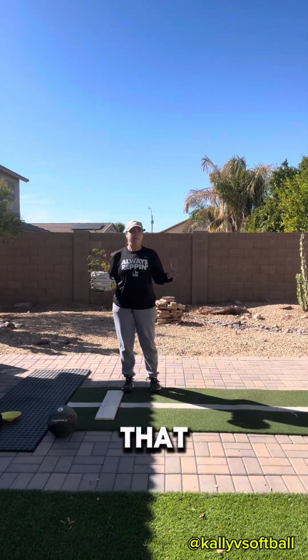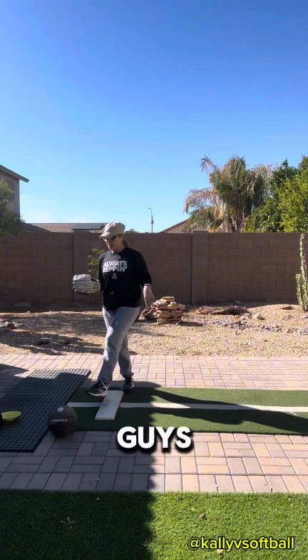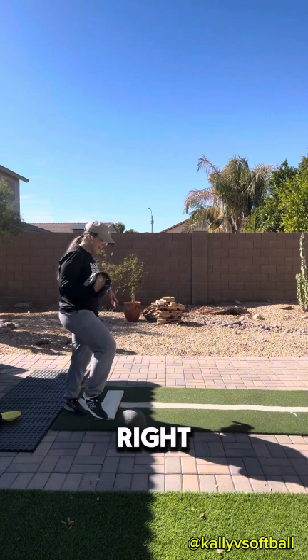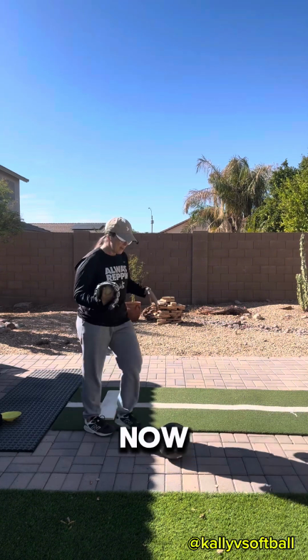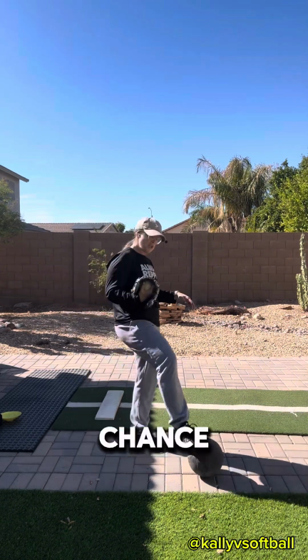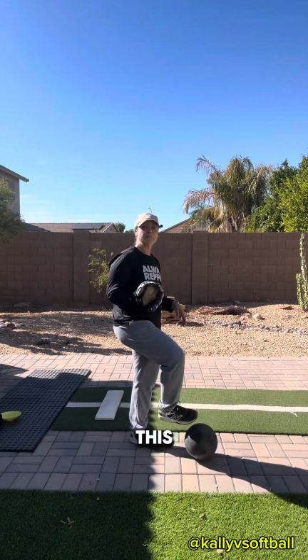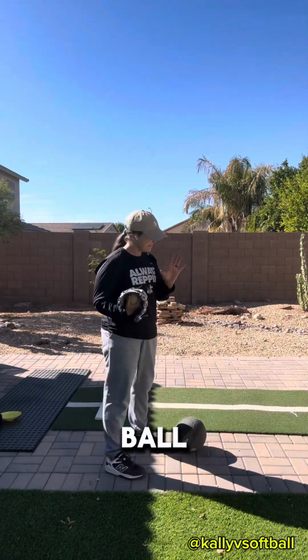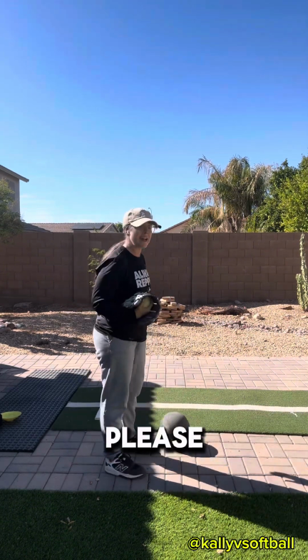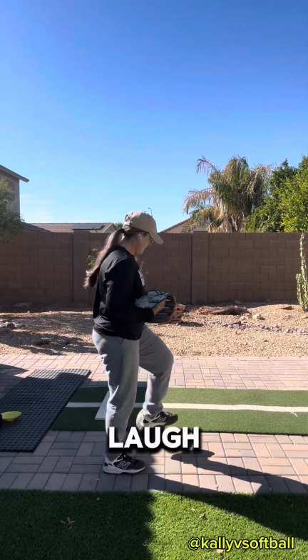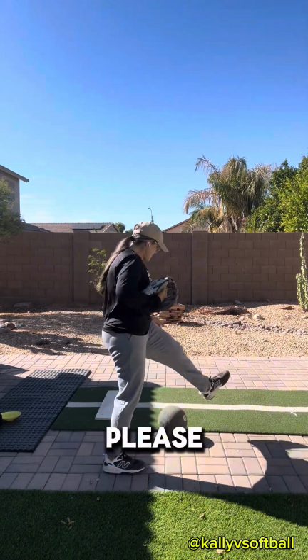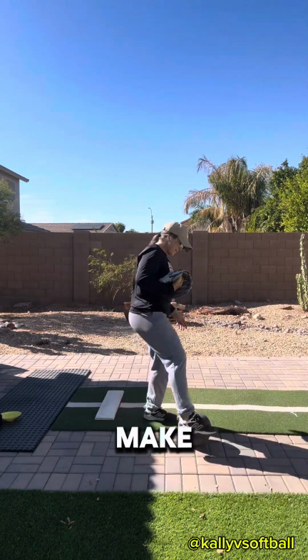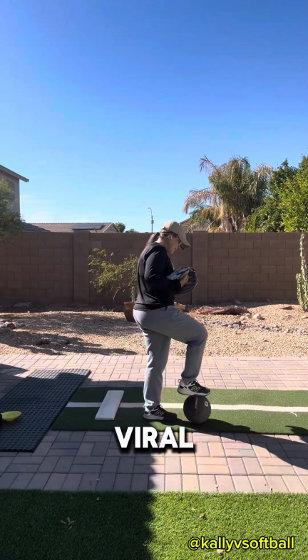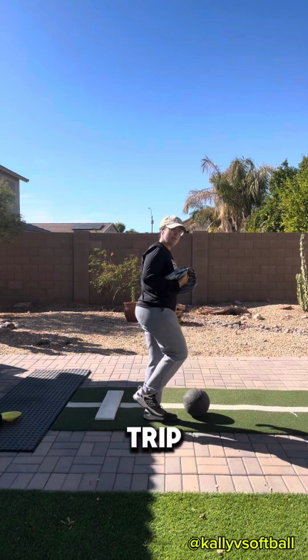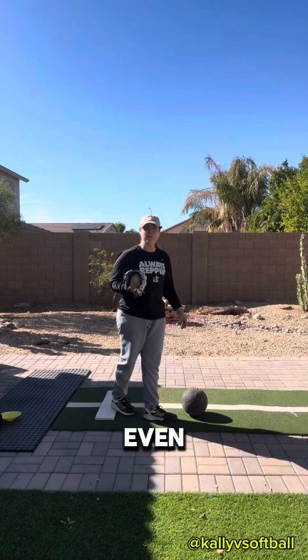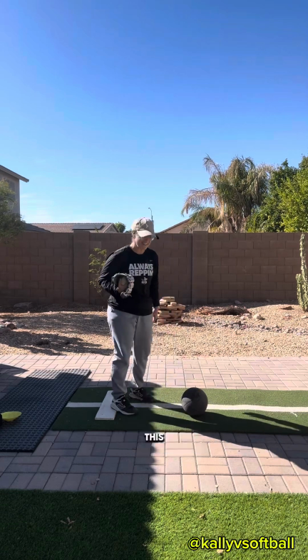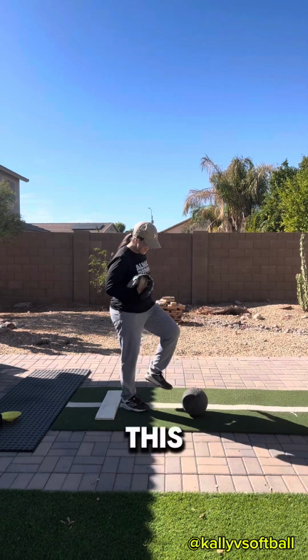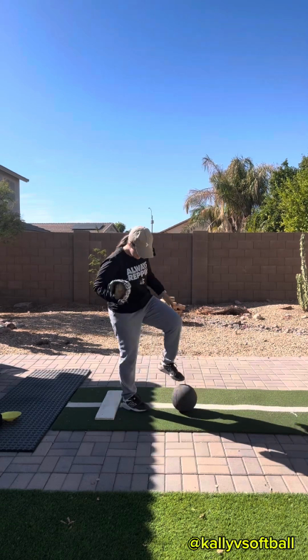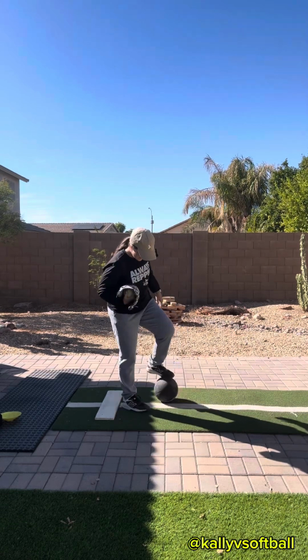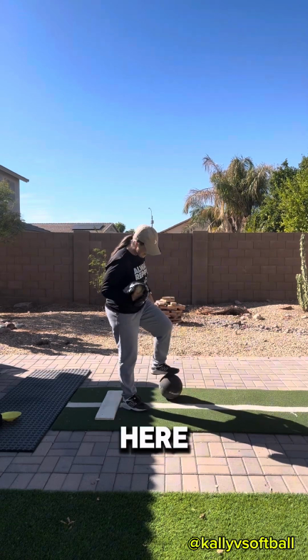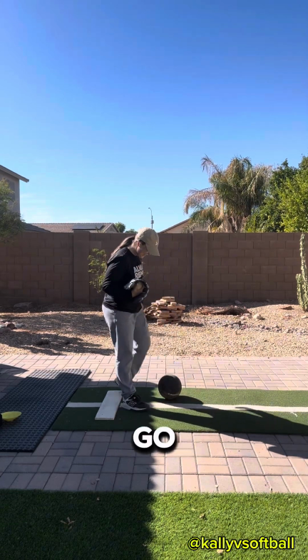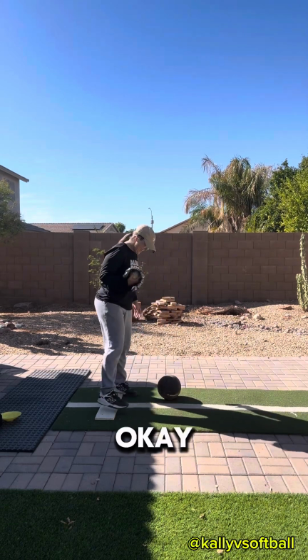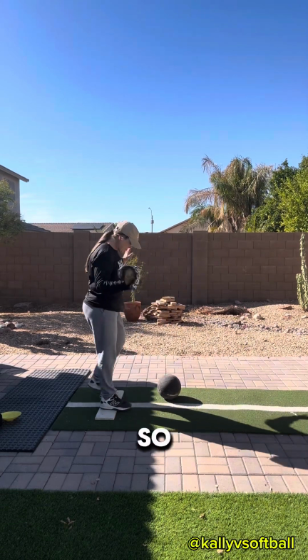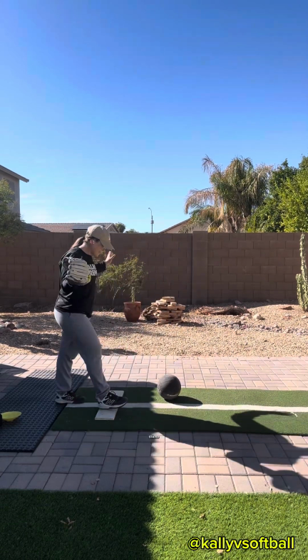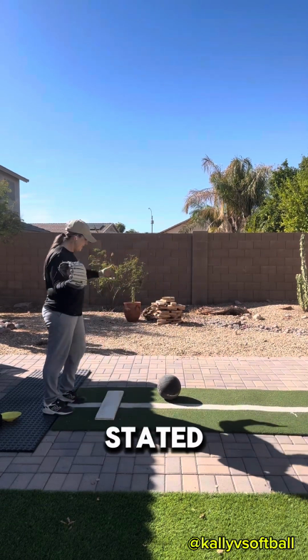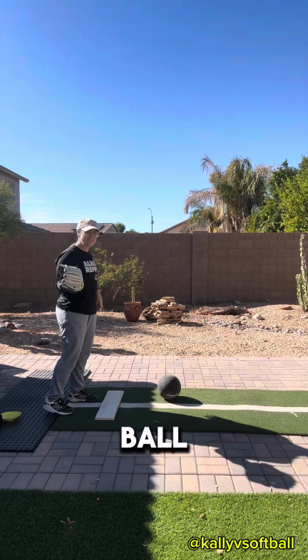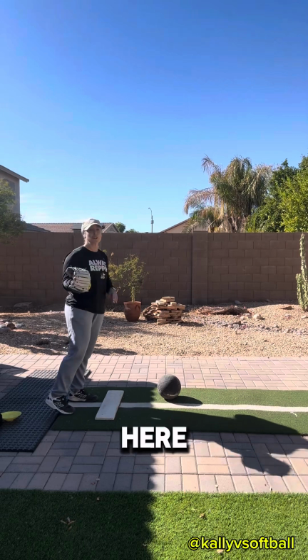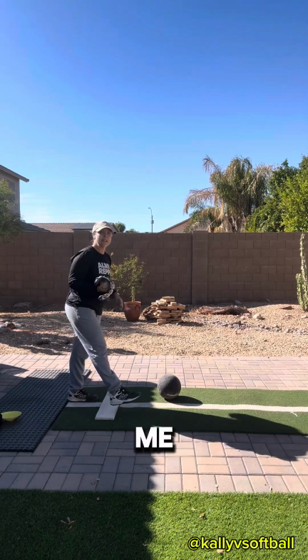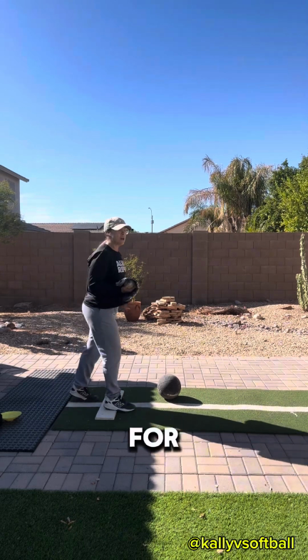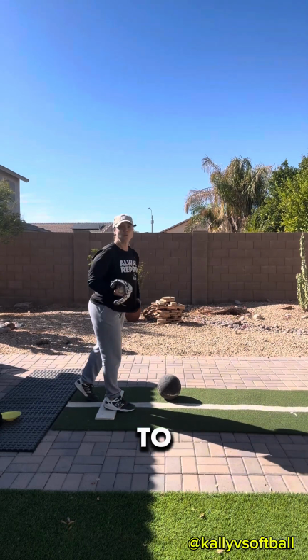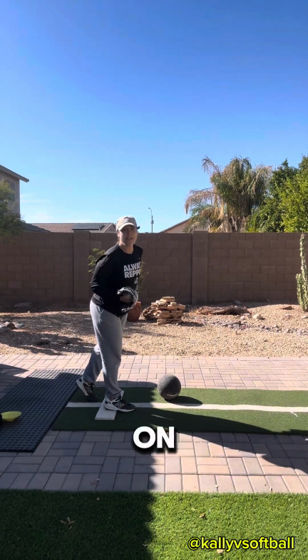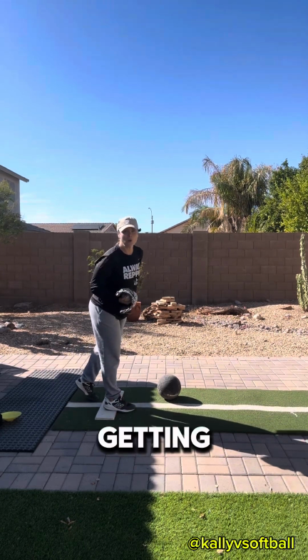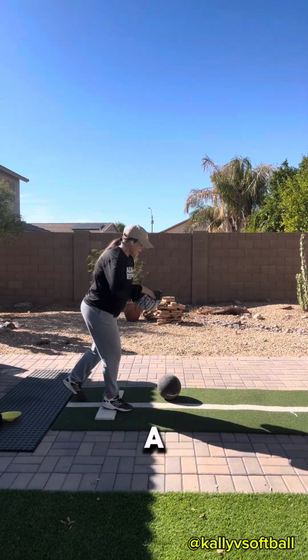Now if by chance I trip over this ball, please laugh — make it viral. I might trip before I even post this. Here we go. This ball is not here to hurt me; it's for me to work on getting over. A little thing I like to tell my girls: thigh to sky.